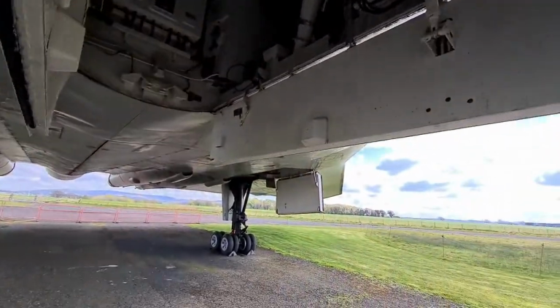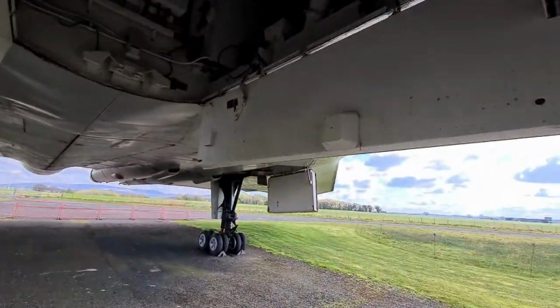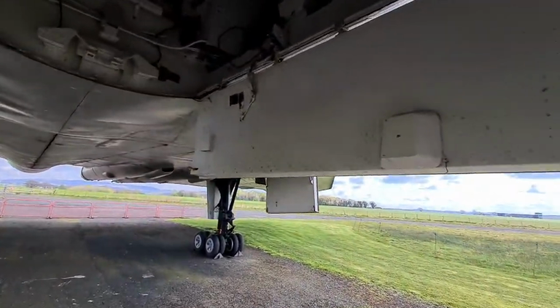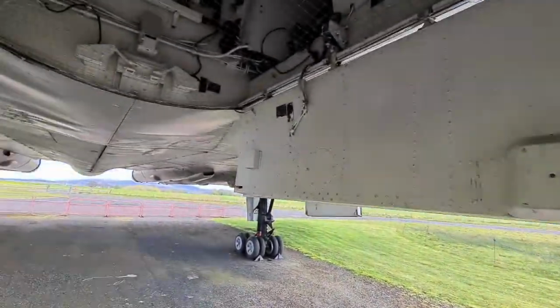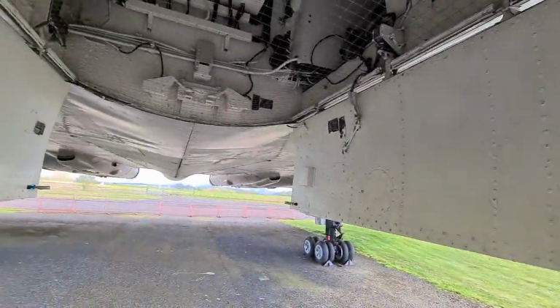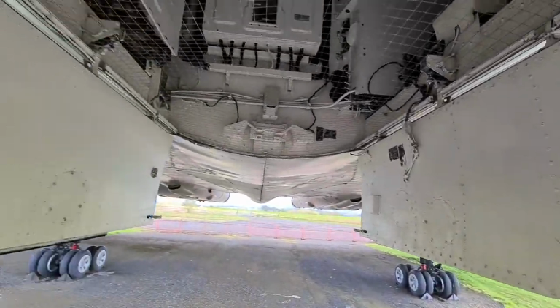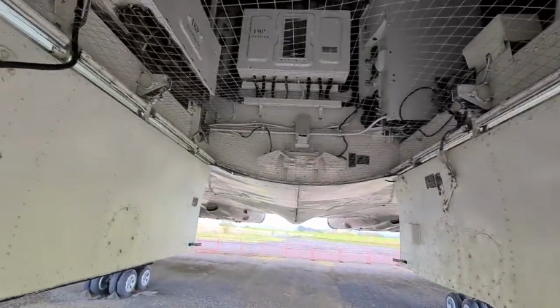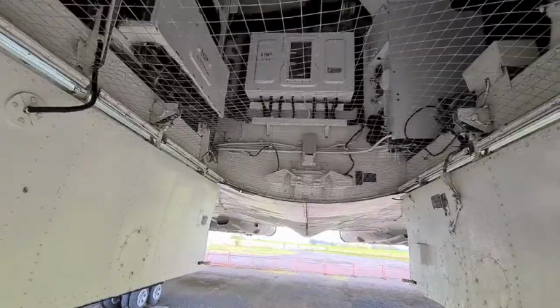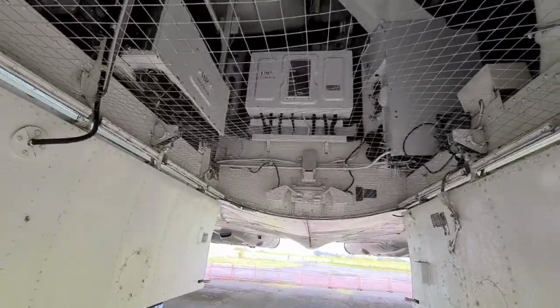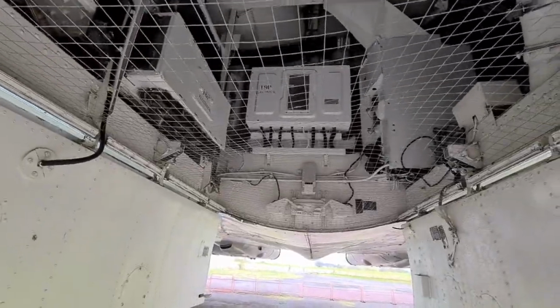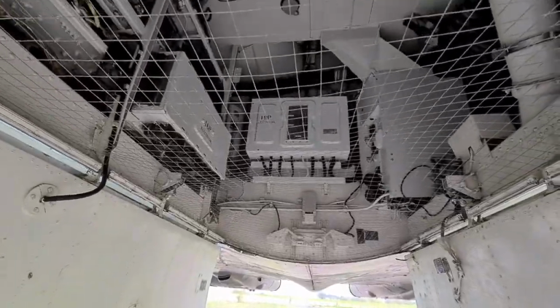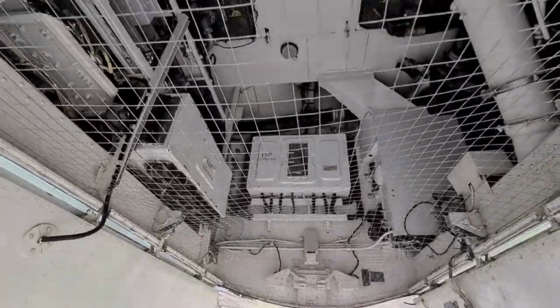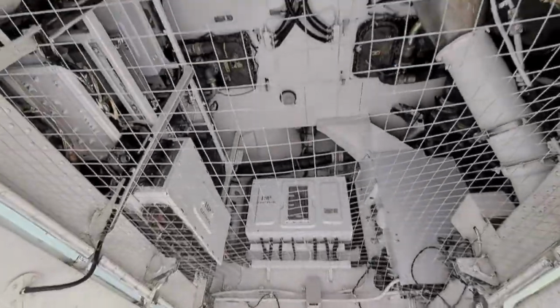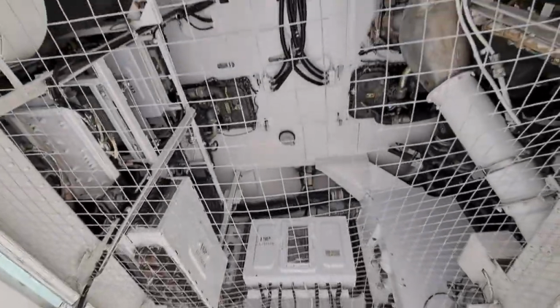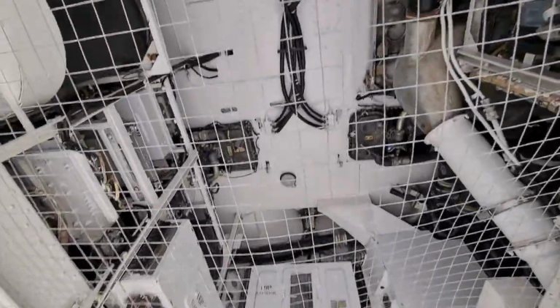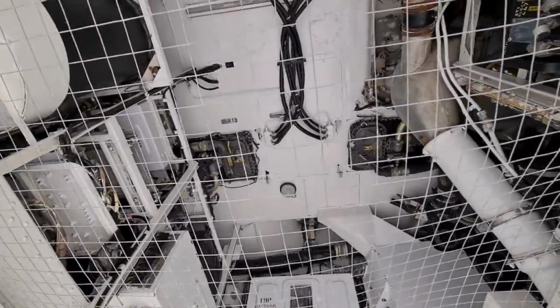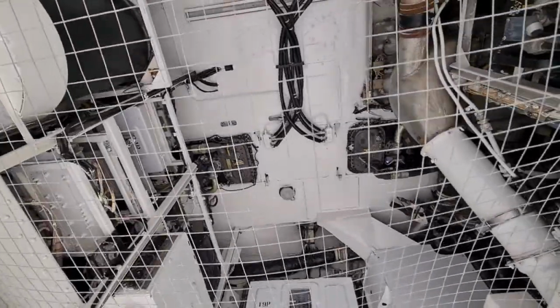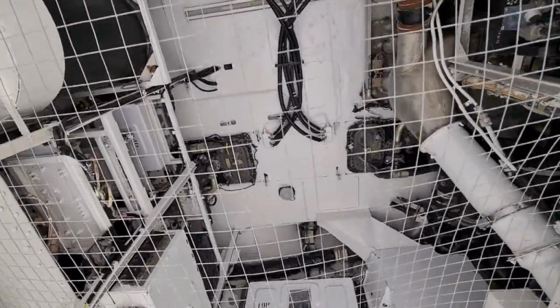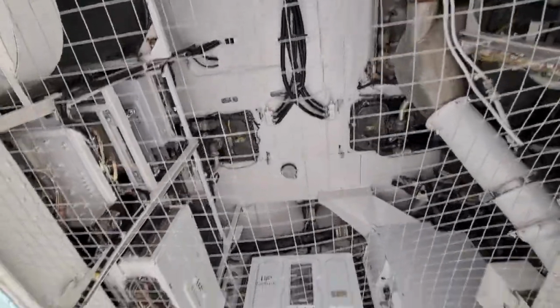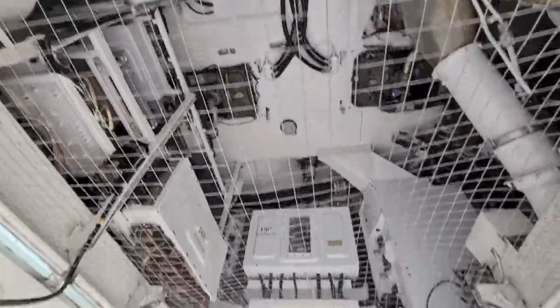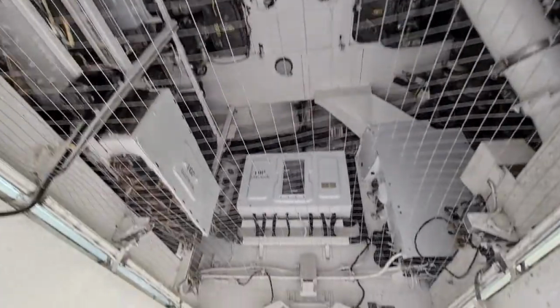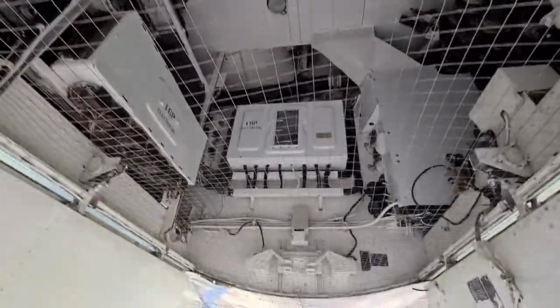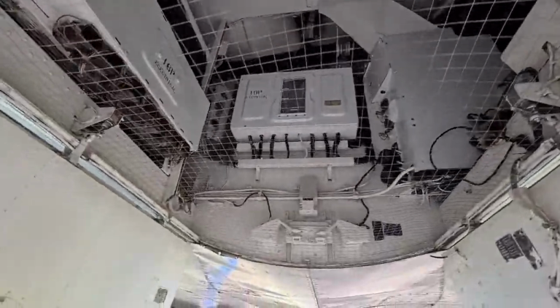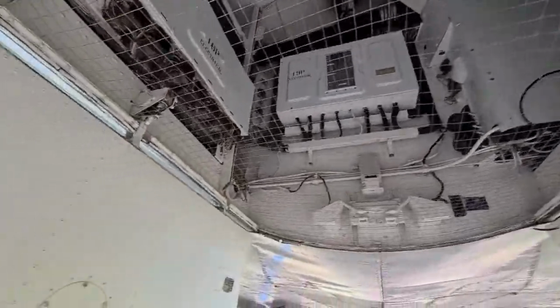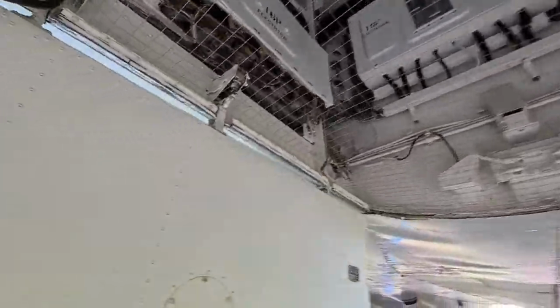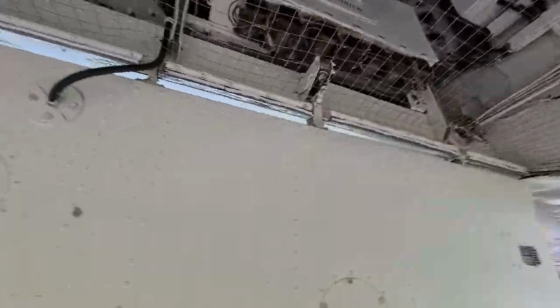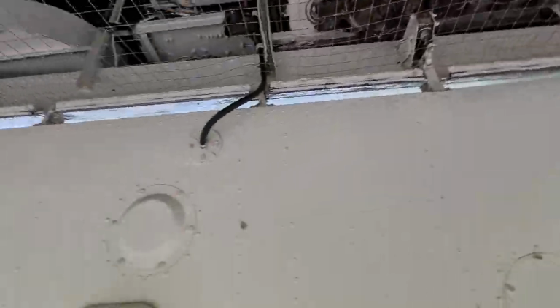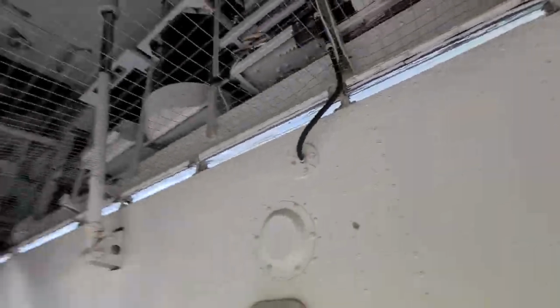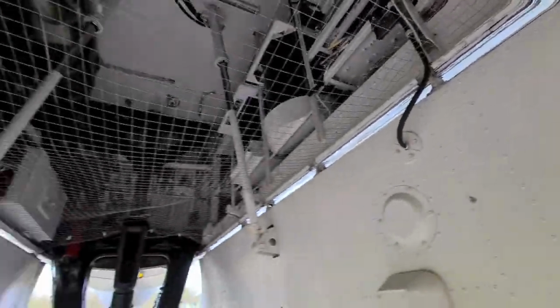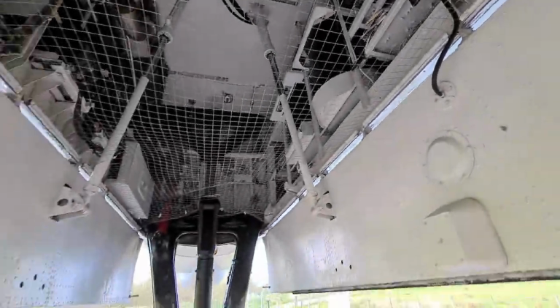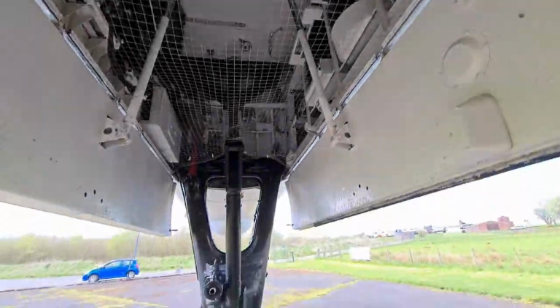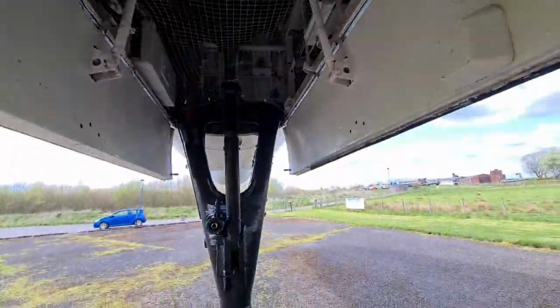Sounds like a bird, but it's not. I think it's an alarm. This is for the front undercarriage, as you can see there.